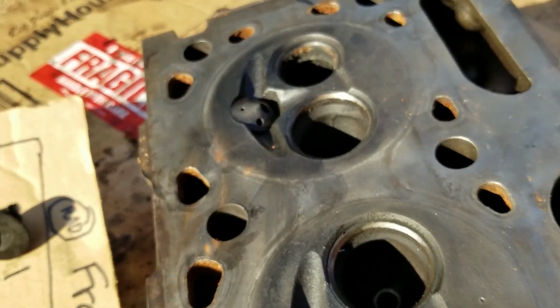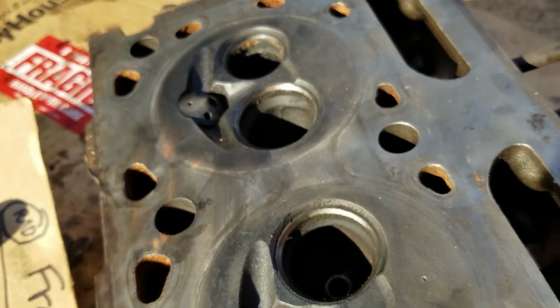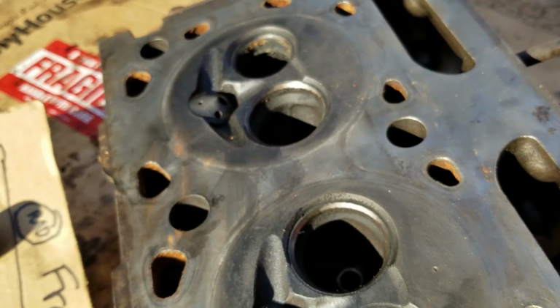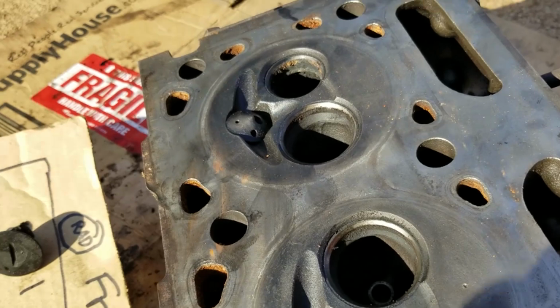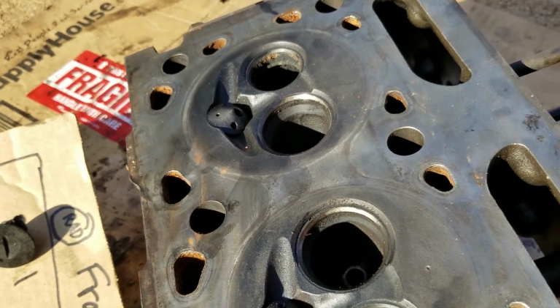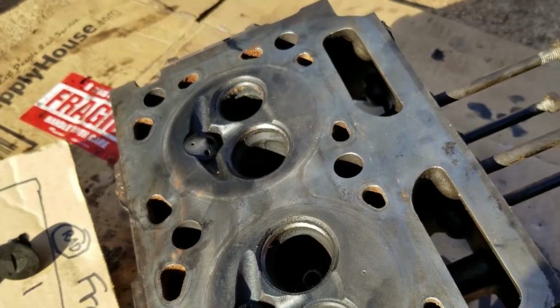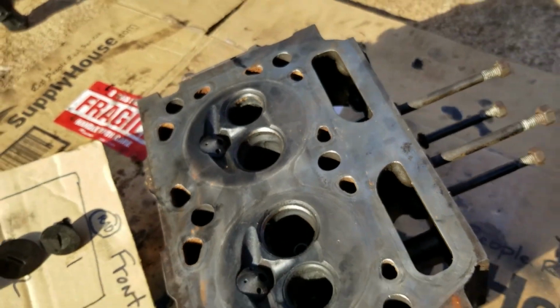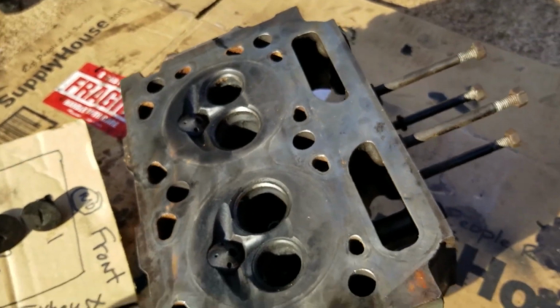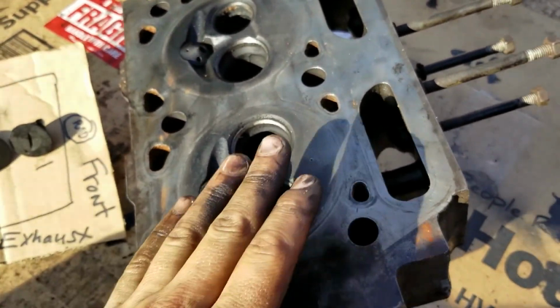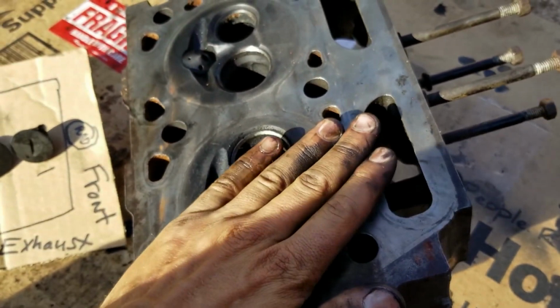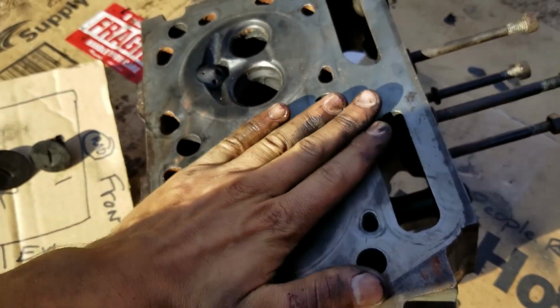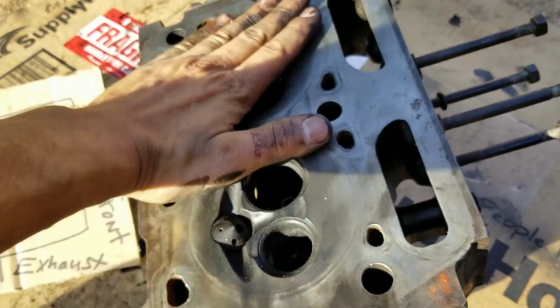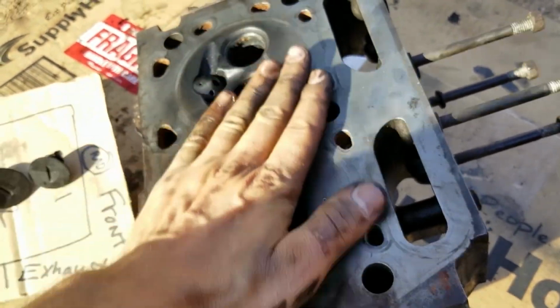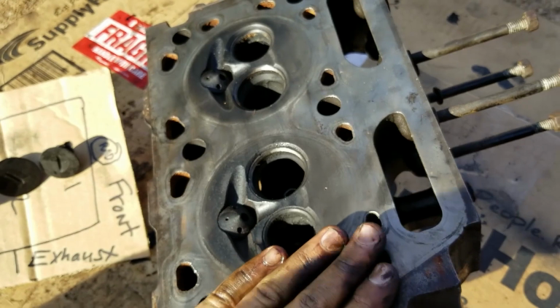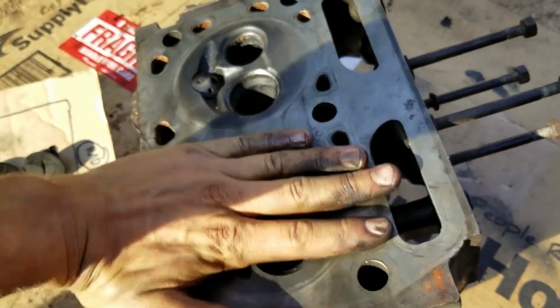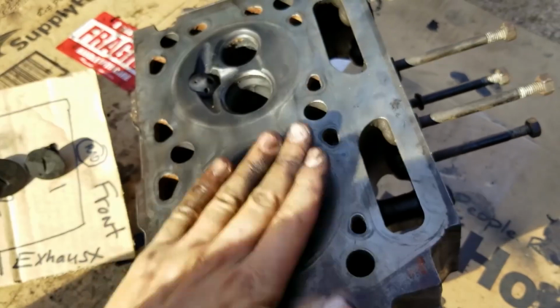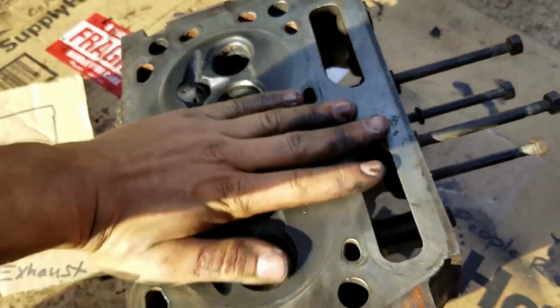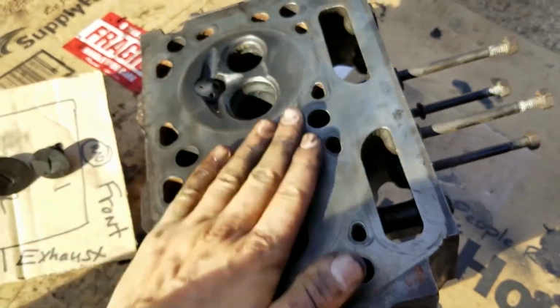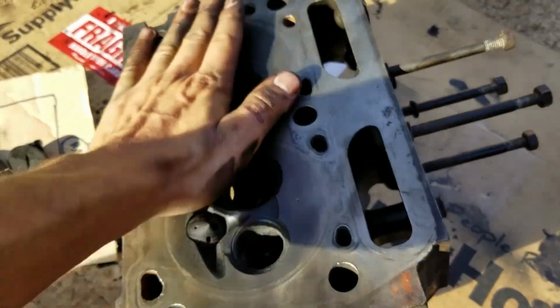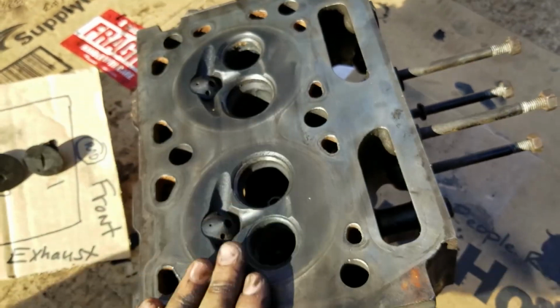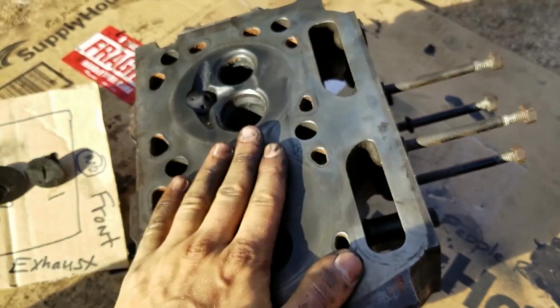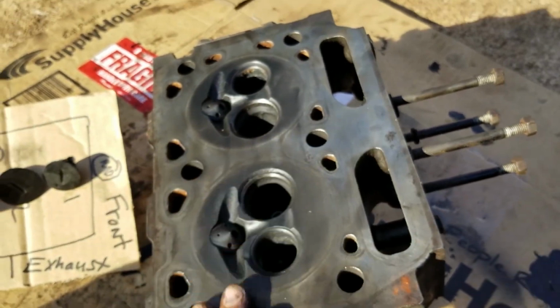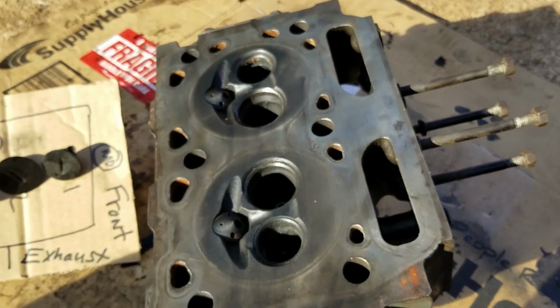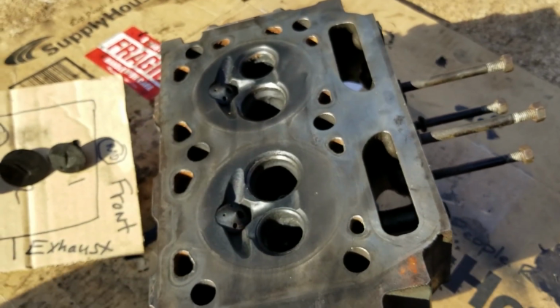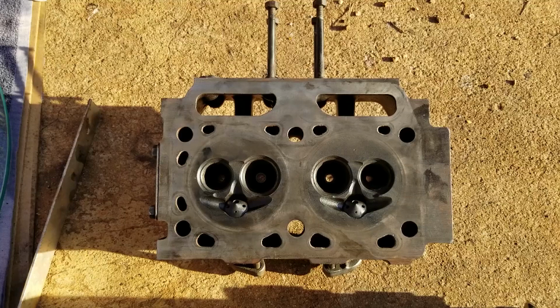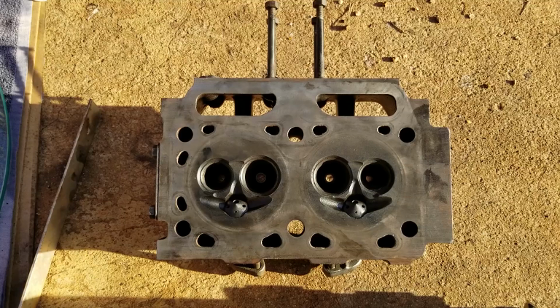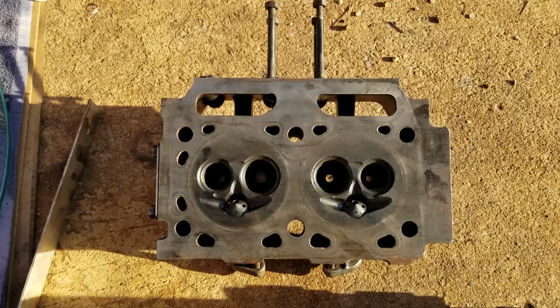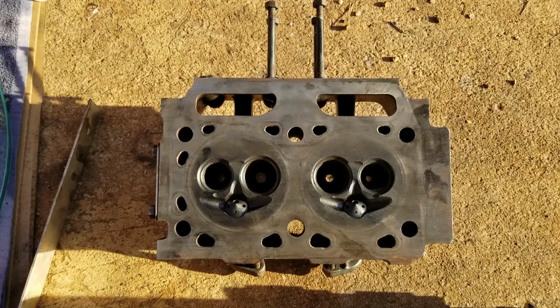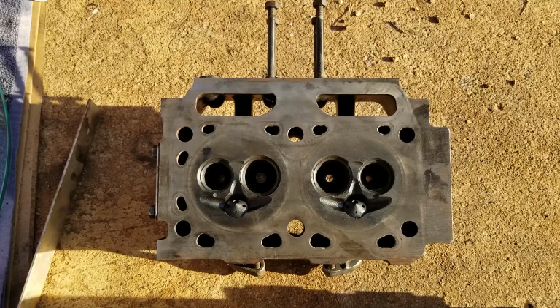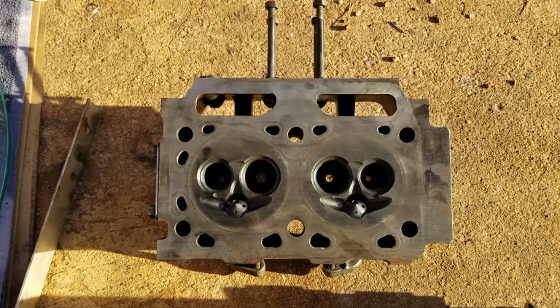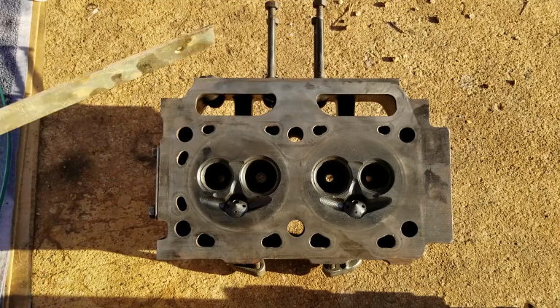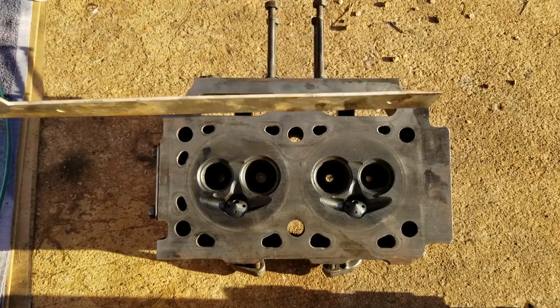The next step is to deck the block. I got a bunch of sandpaper — we're gonna lay it on a piece of glass and get this thing perfectly flat. It's already pretty flat but we're gonna do better. We need to get the head flat. I got a straight edge here.